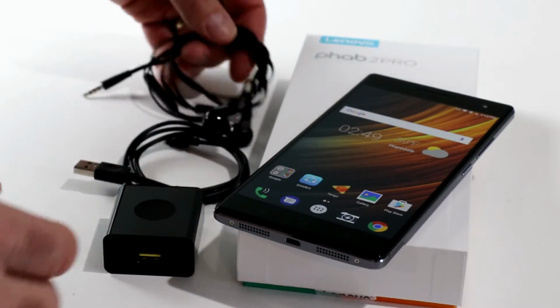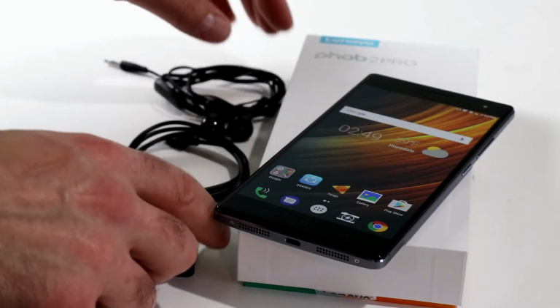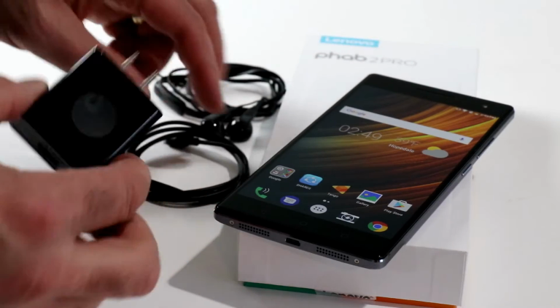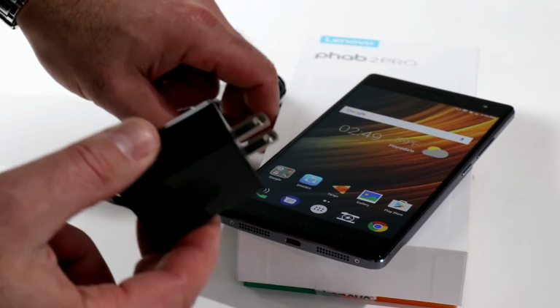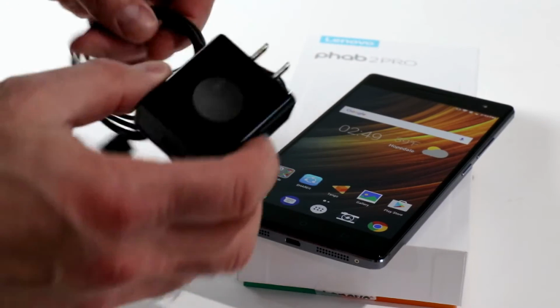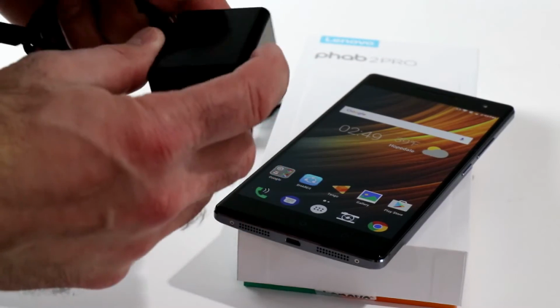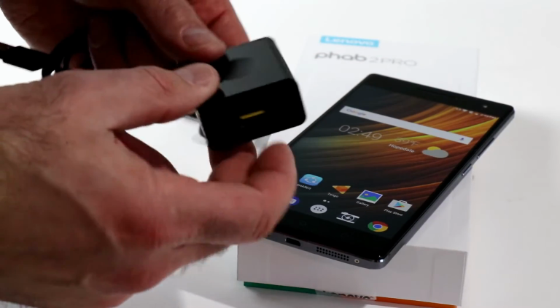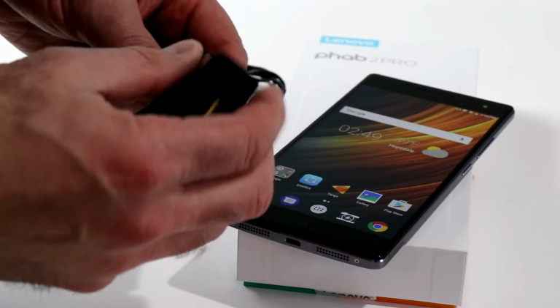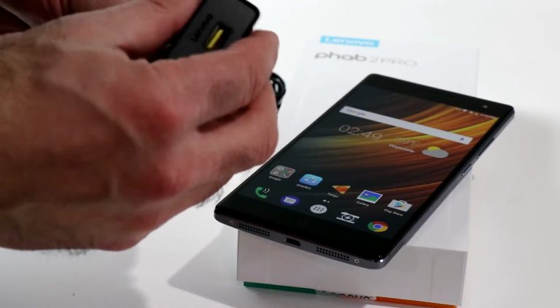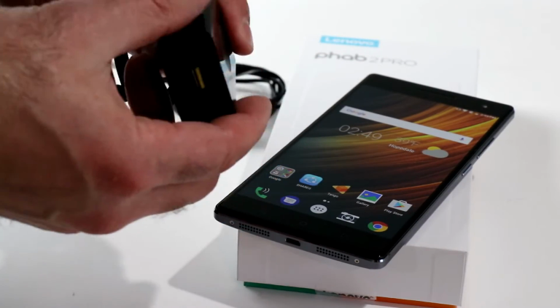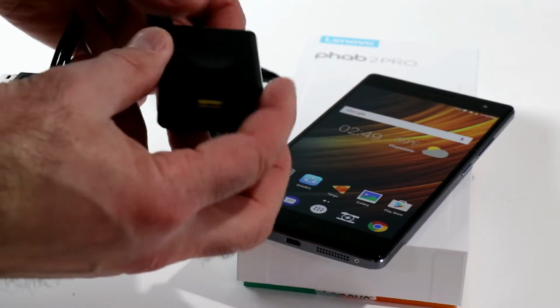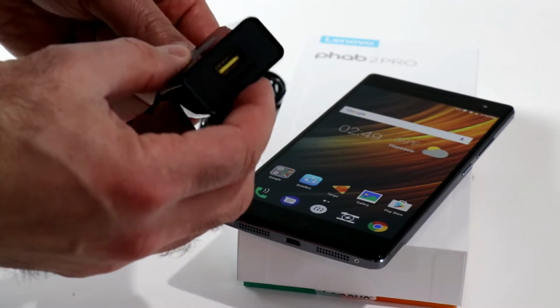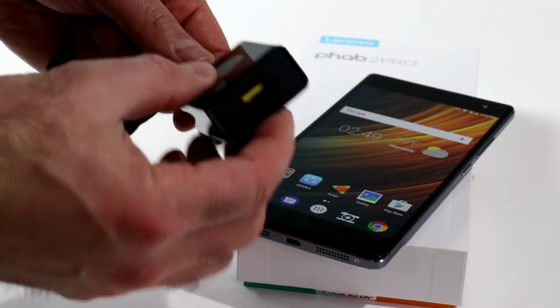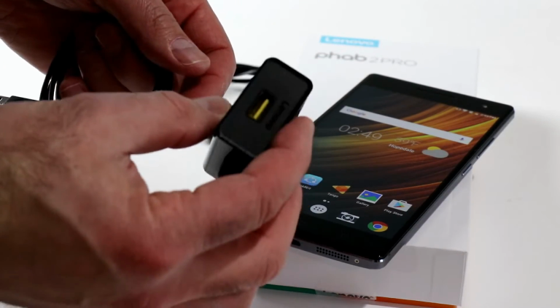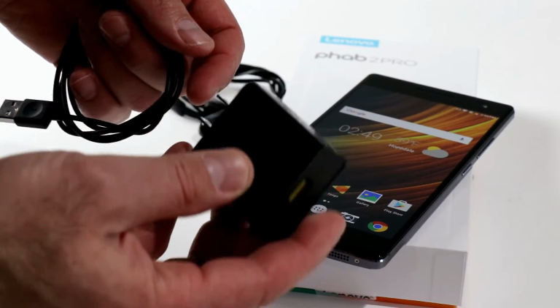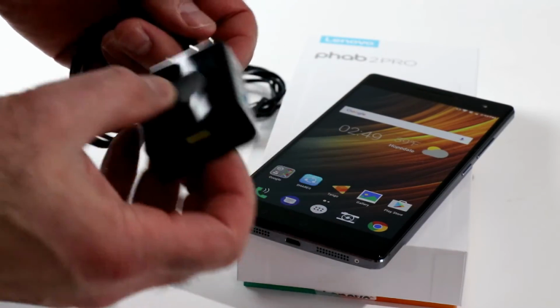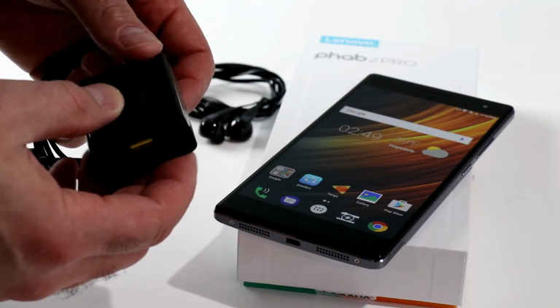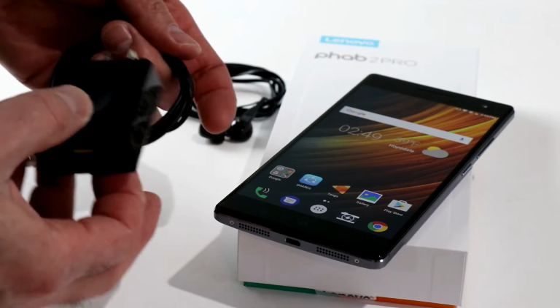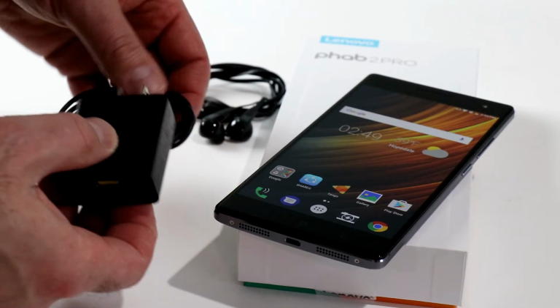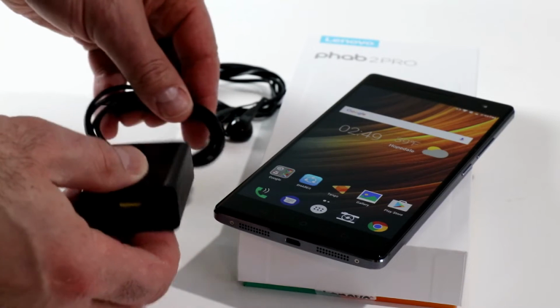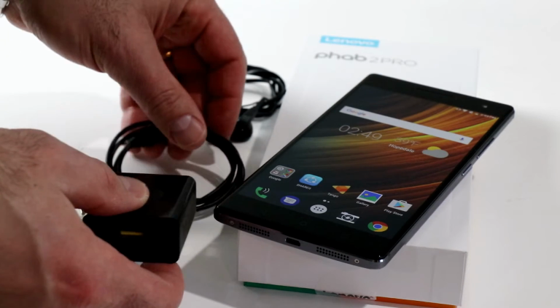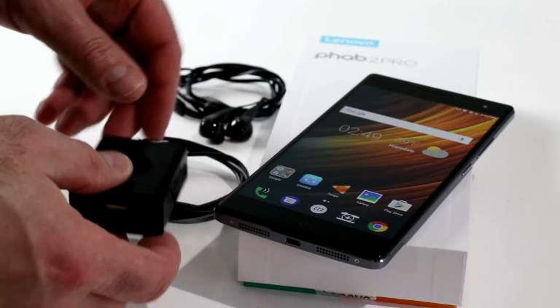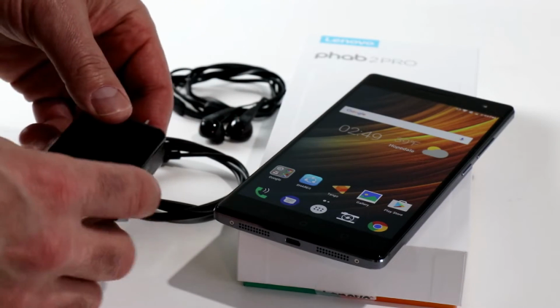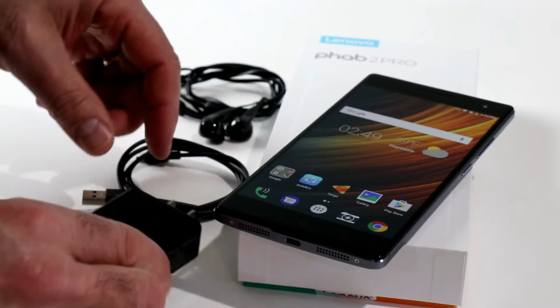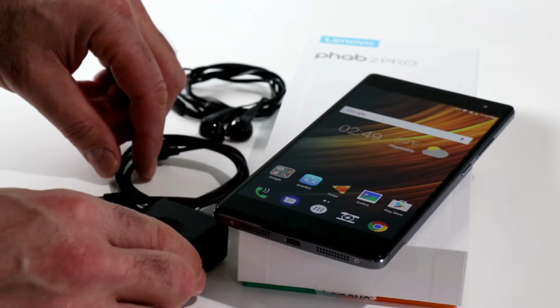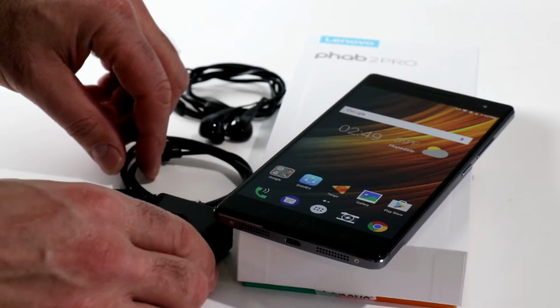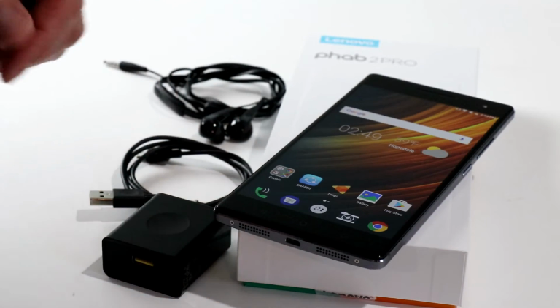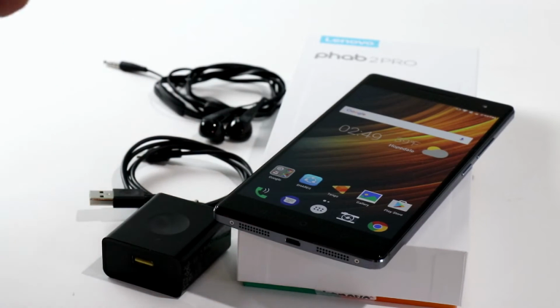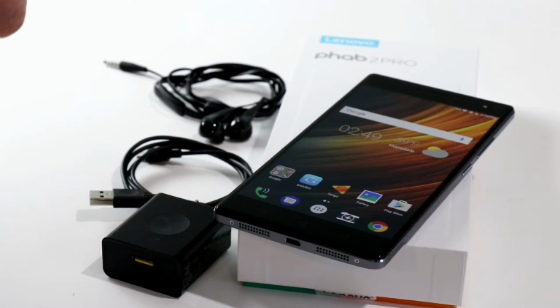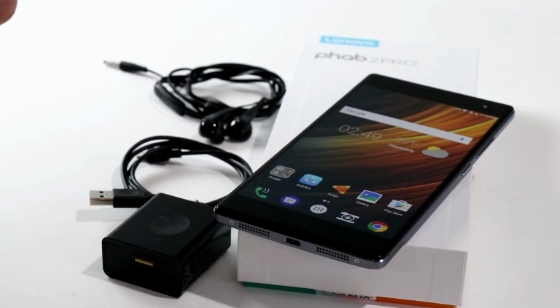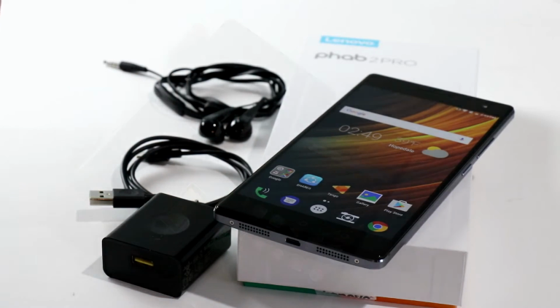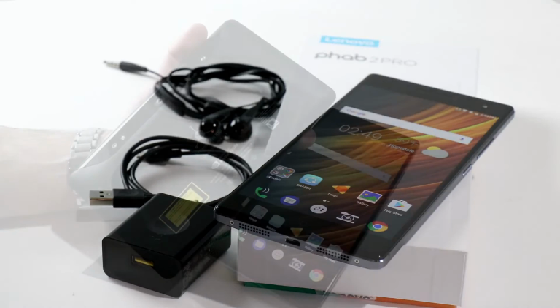And of course the AC adapter, which is a little bit large for a smartphone adapter, but gets the job done. Incidentally, the phone does support Qualcomm Quick Charge 3.0 technology.